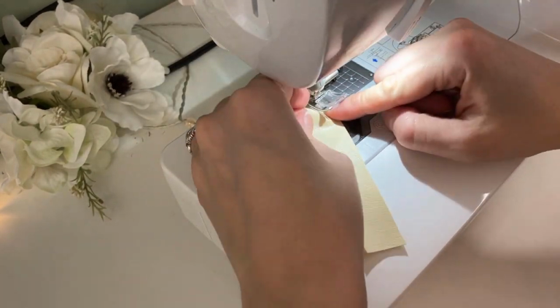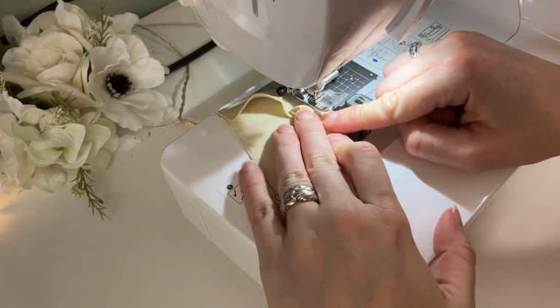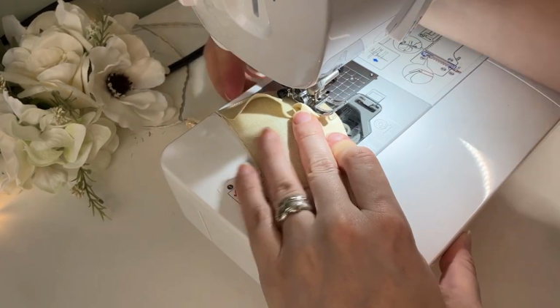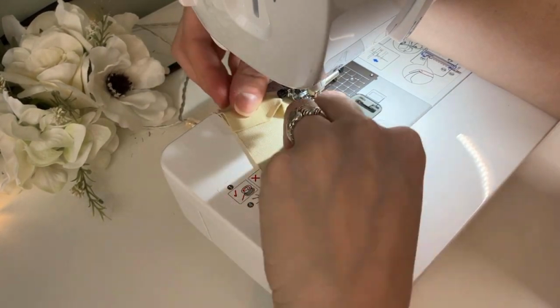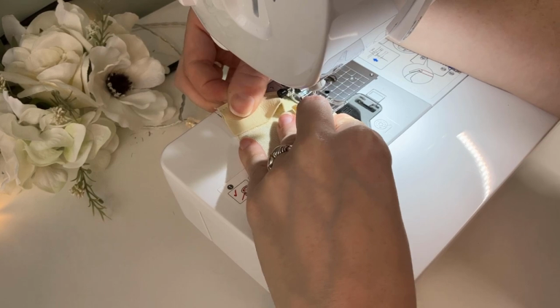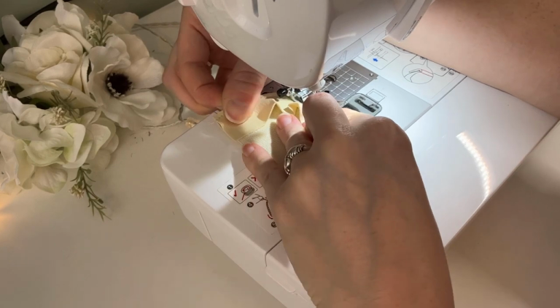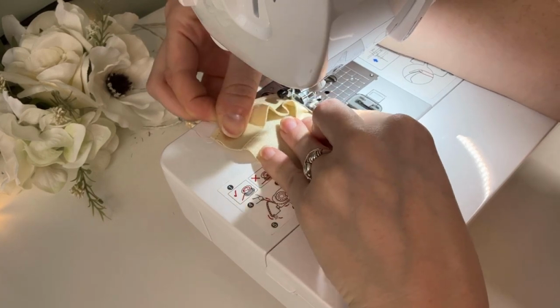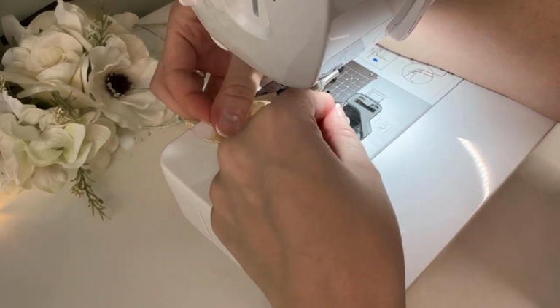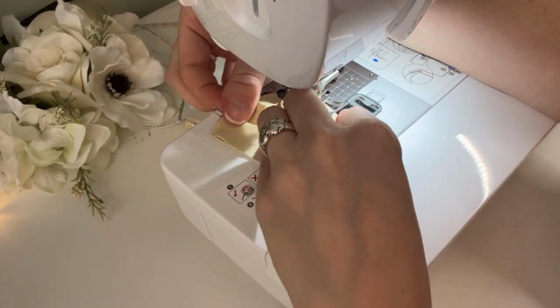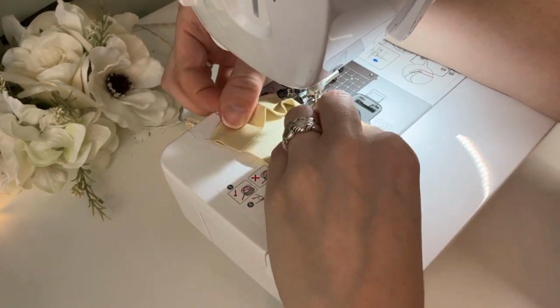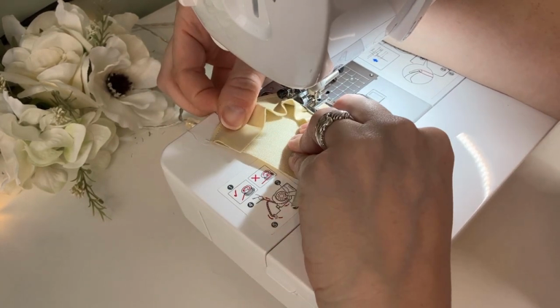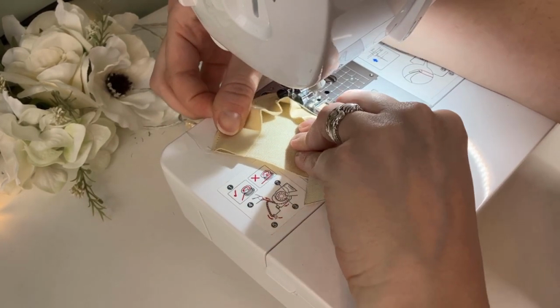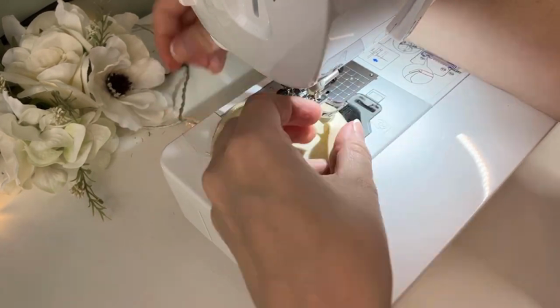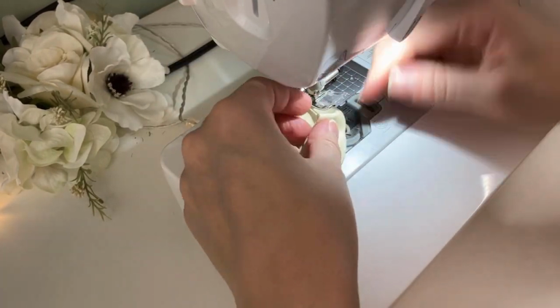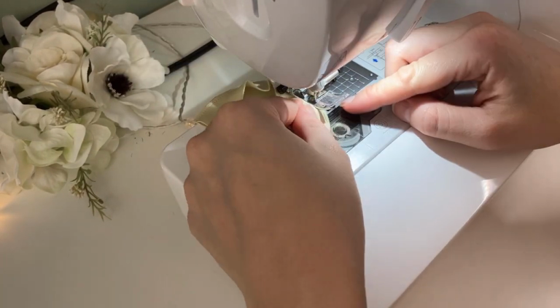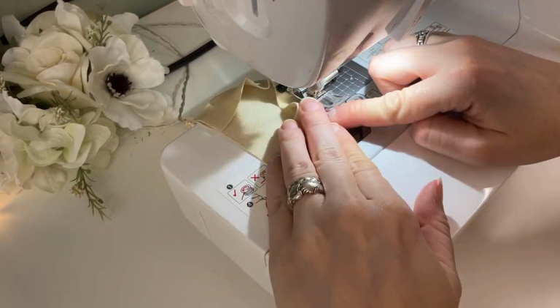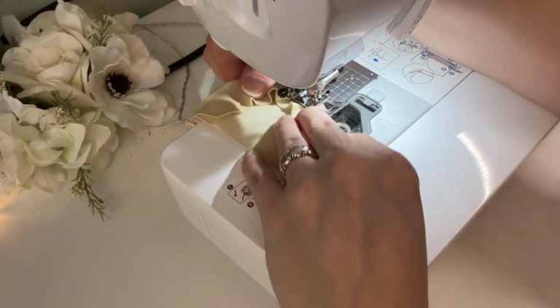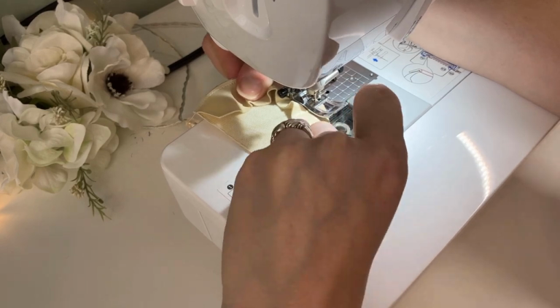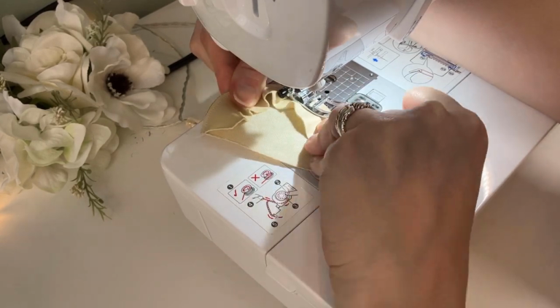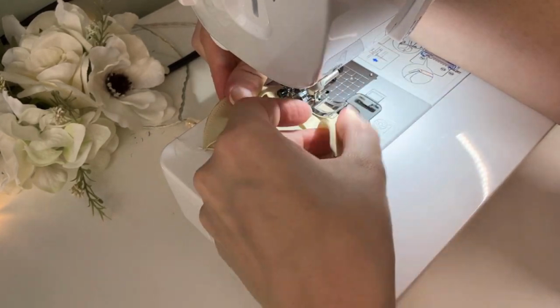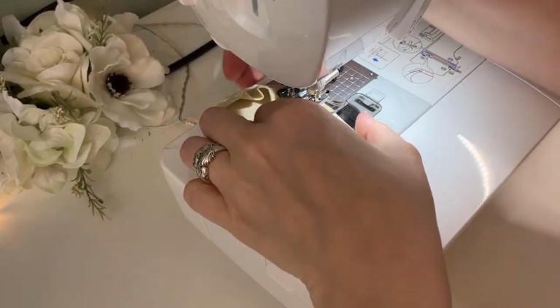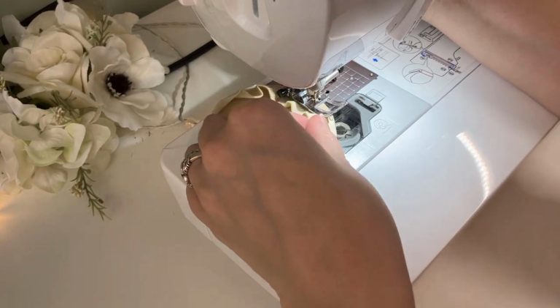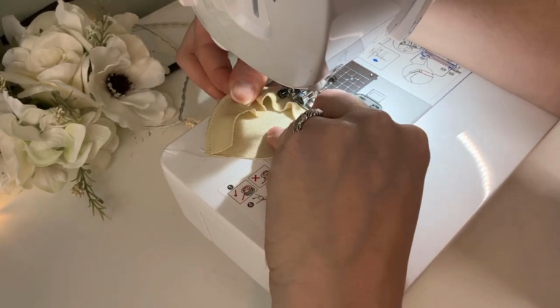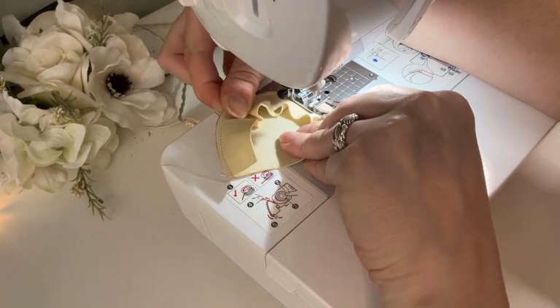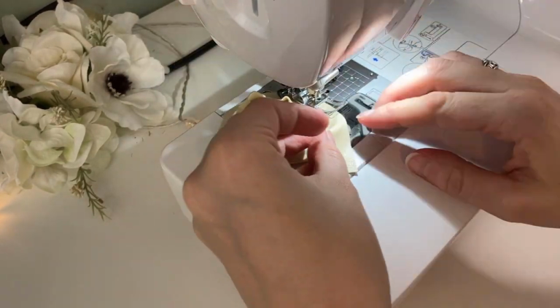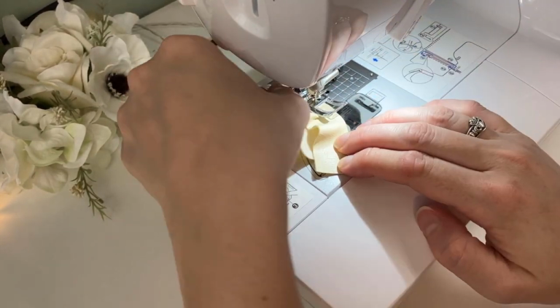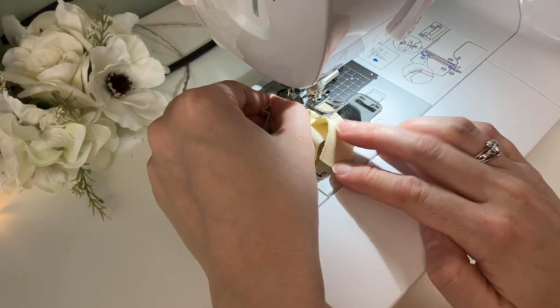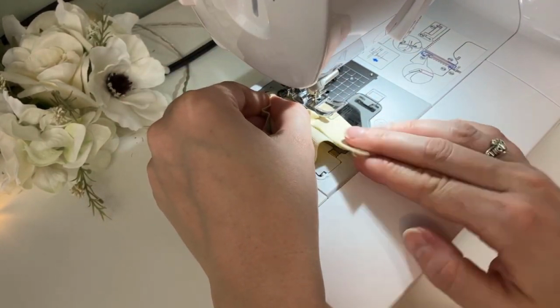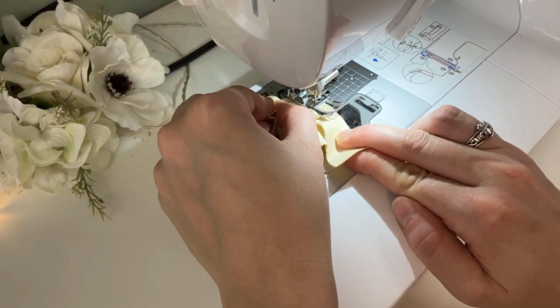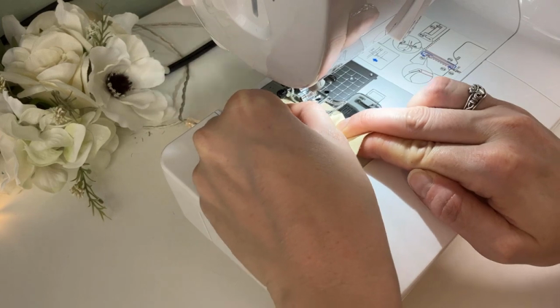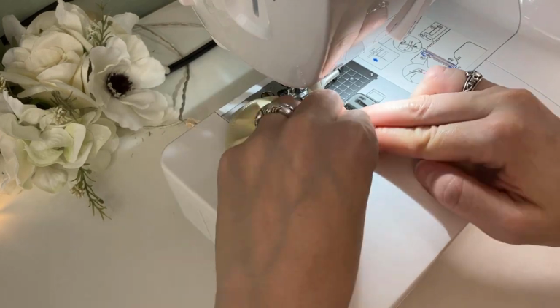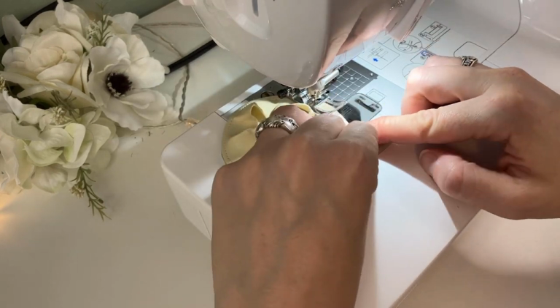This is a slow and difficult process. The strip for the side is a little long, but that was intentional because I didn't know how much the vinyl might stretch as I sew. The extra can be trimmed off.